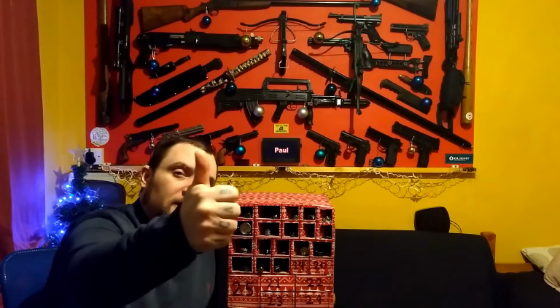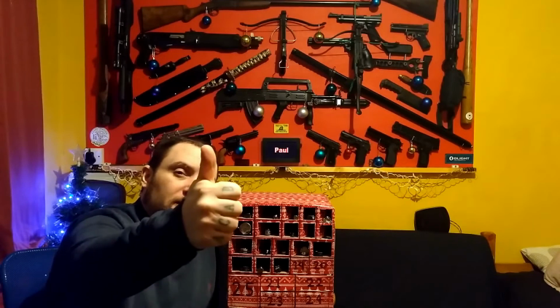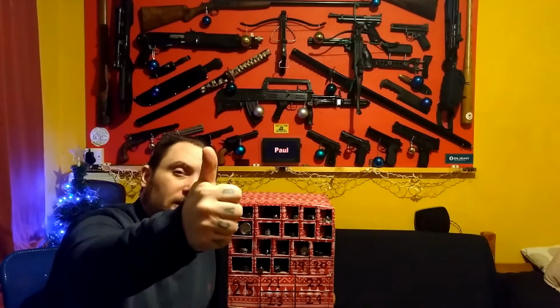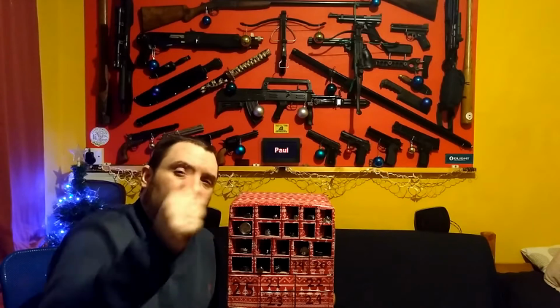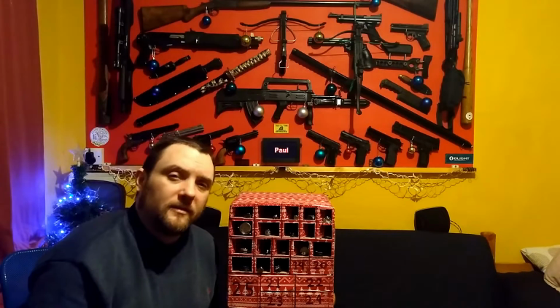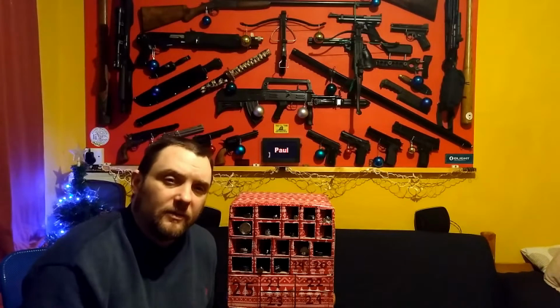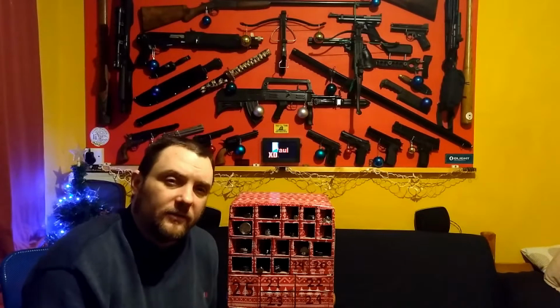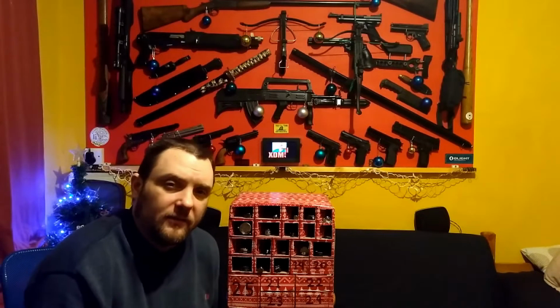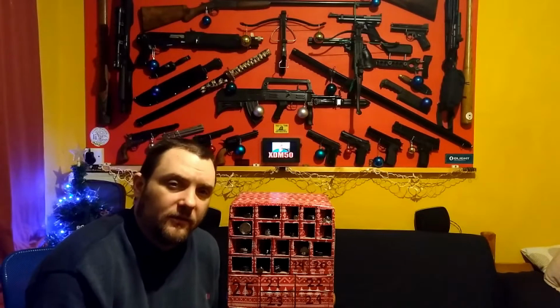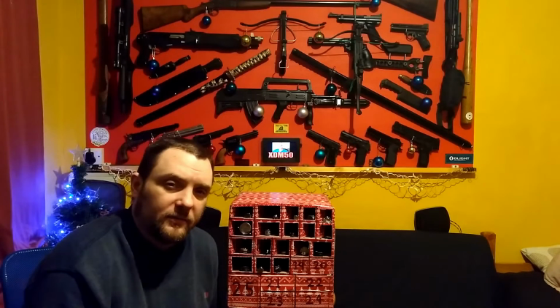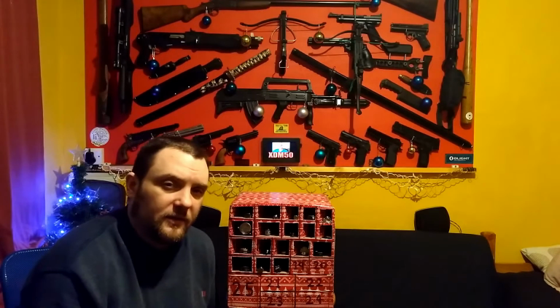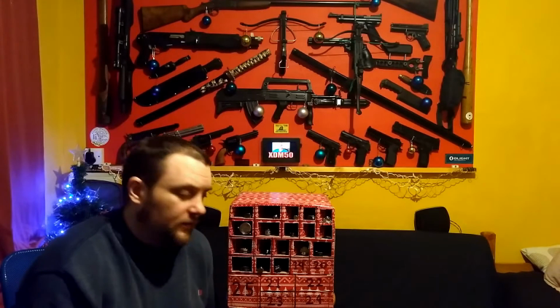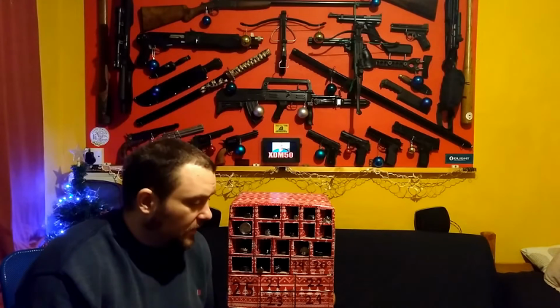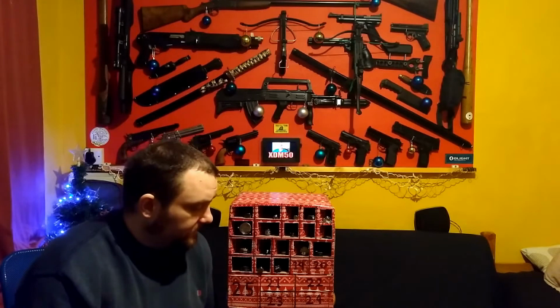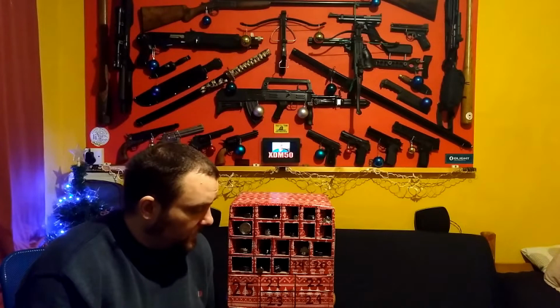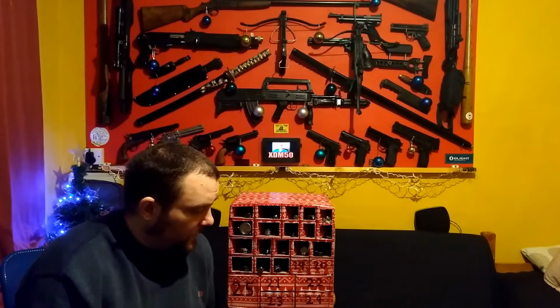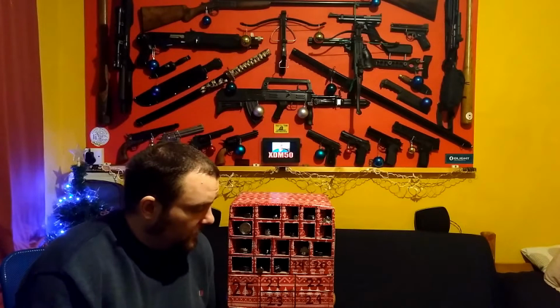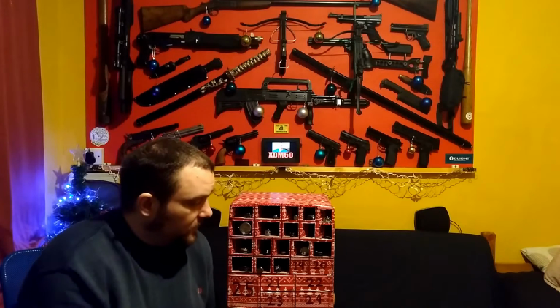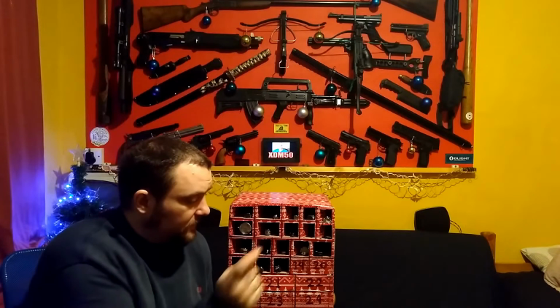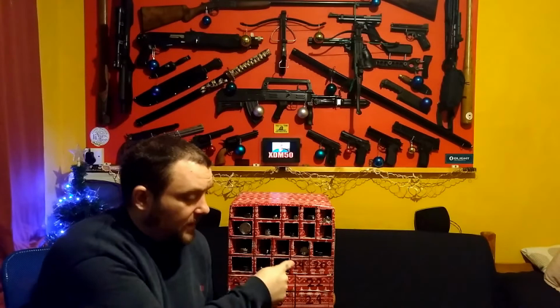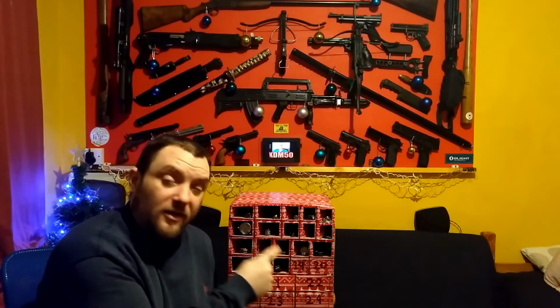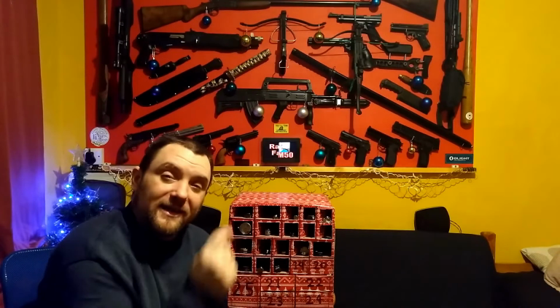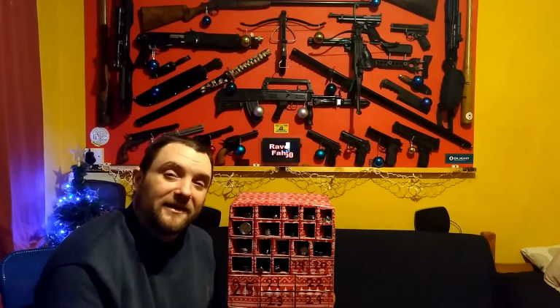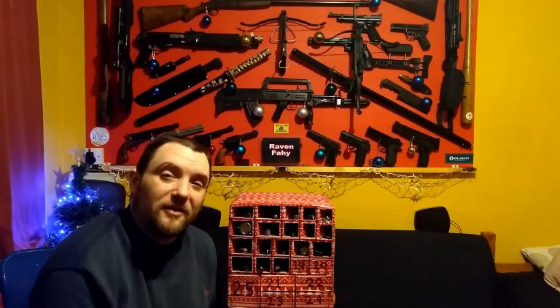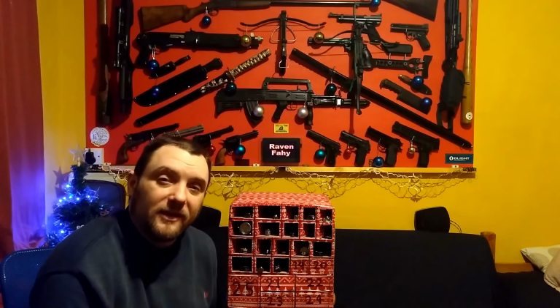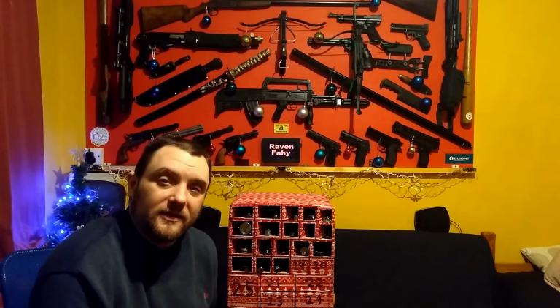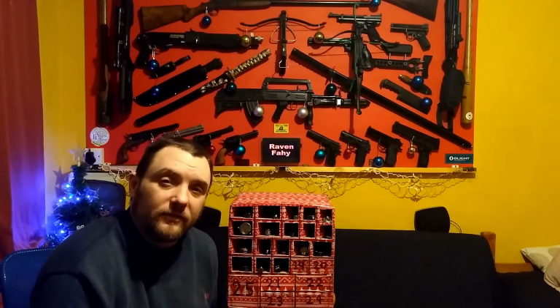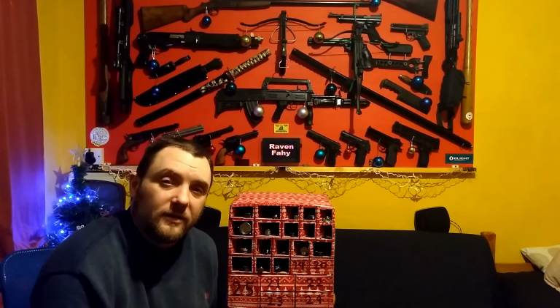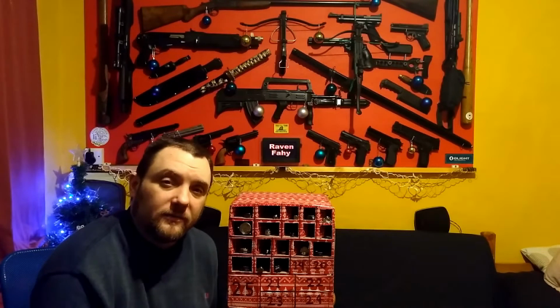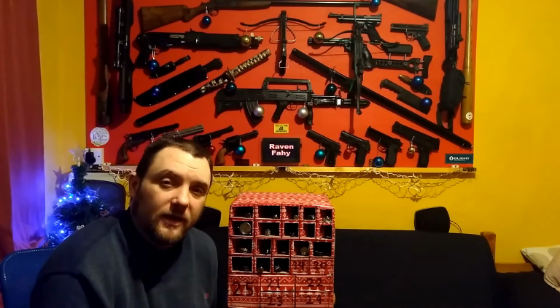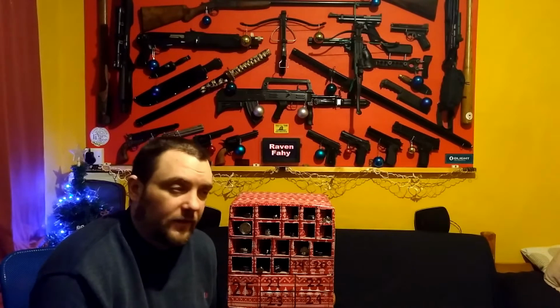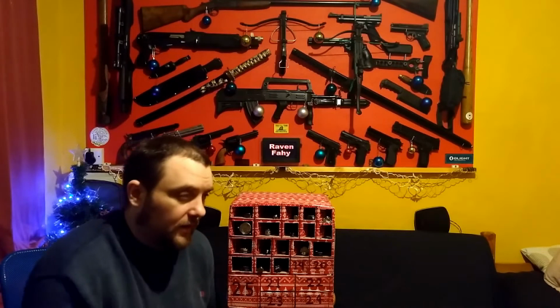All right everyone, Repolector here. Merry Christmas. Day 19 of the Self-Defence Items Advent Calendar.